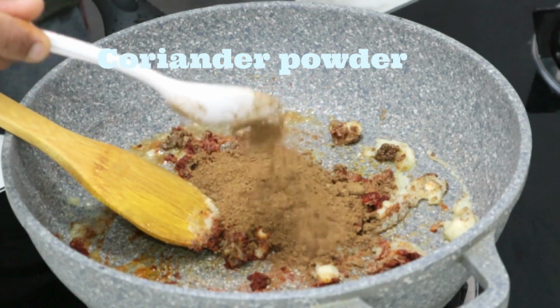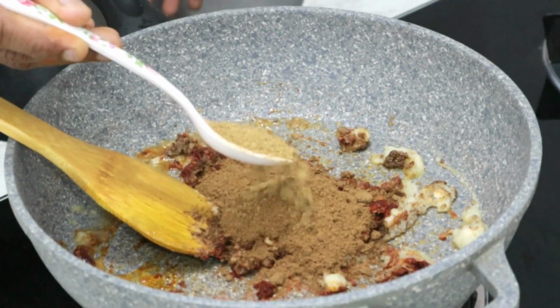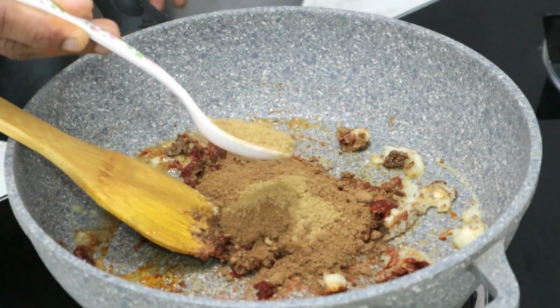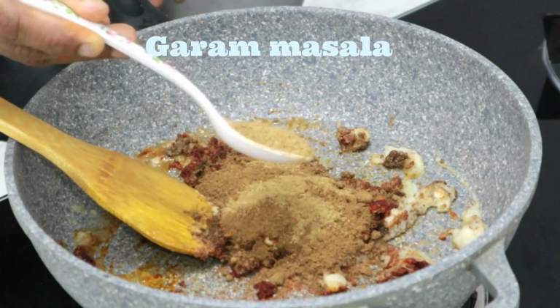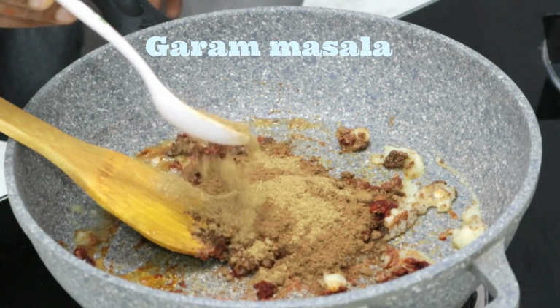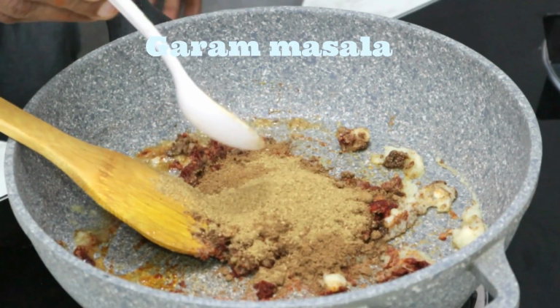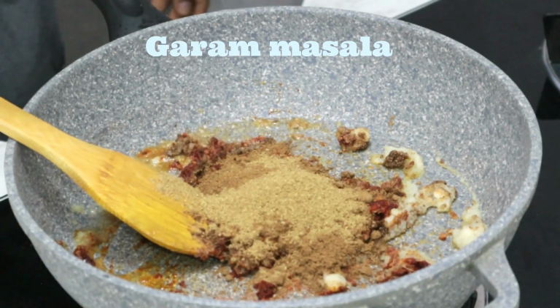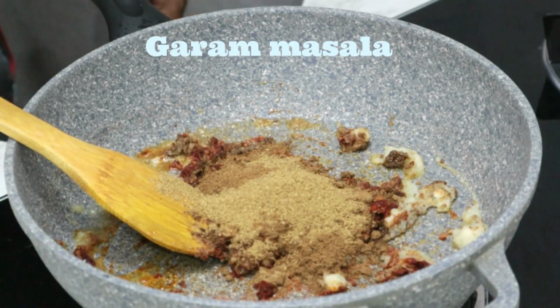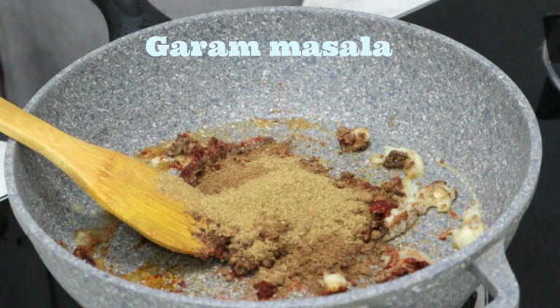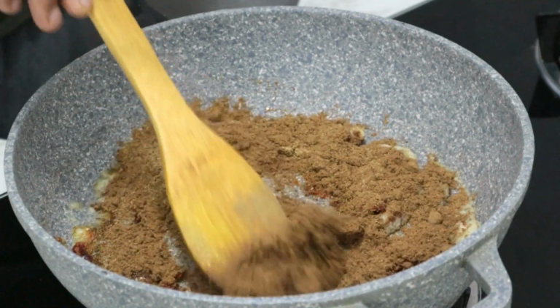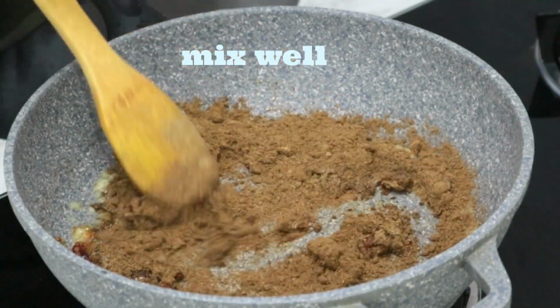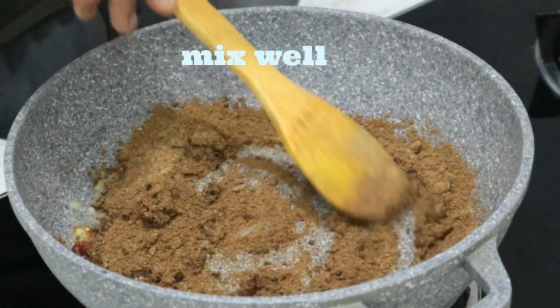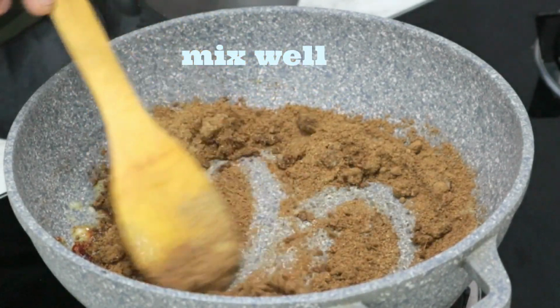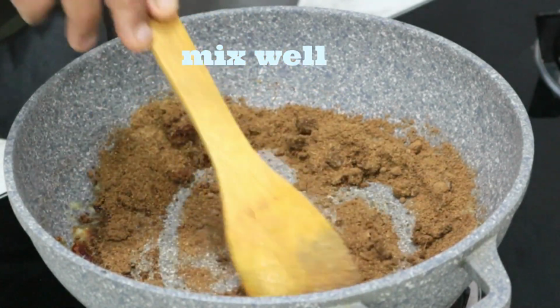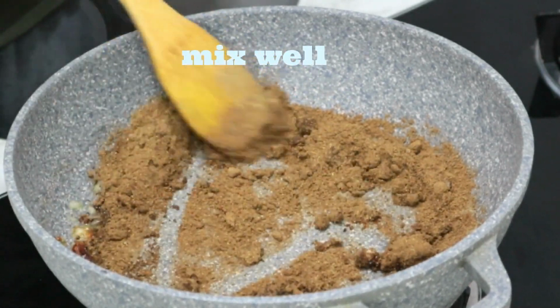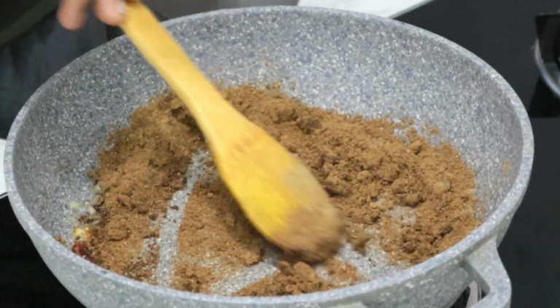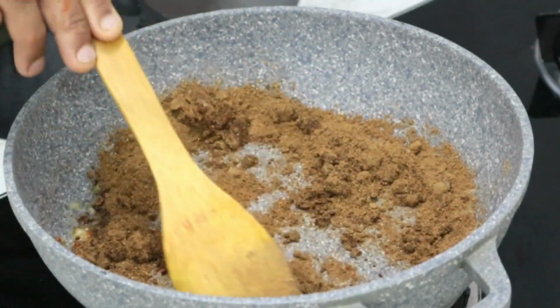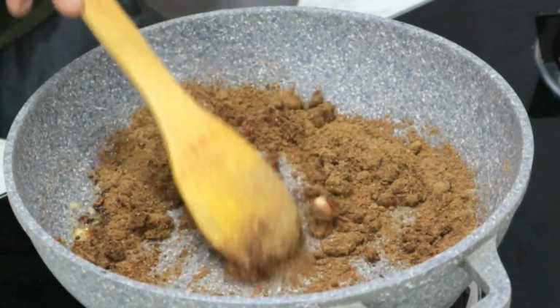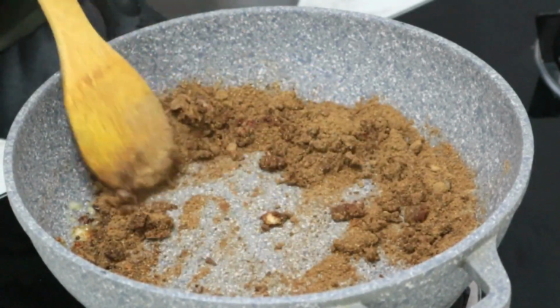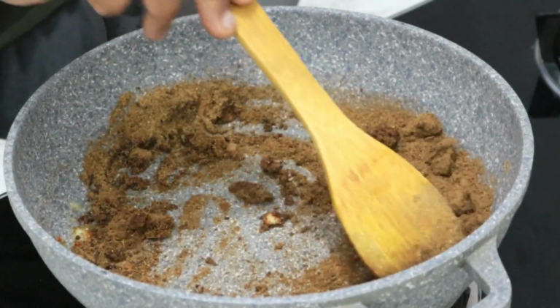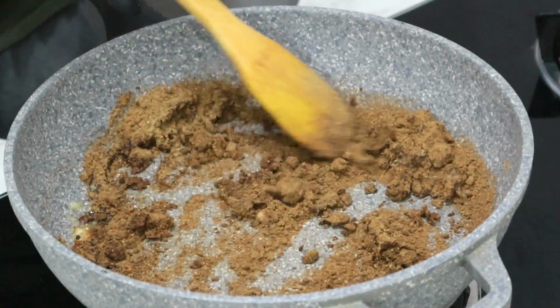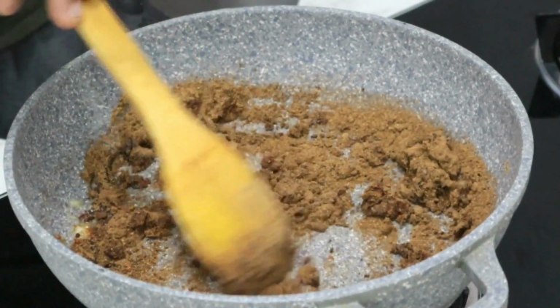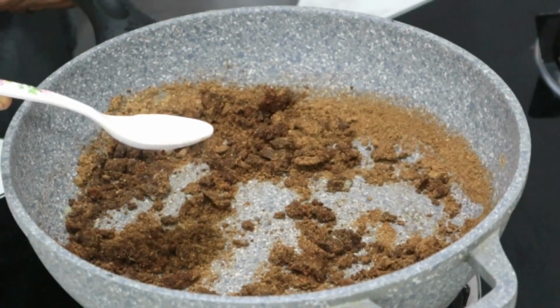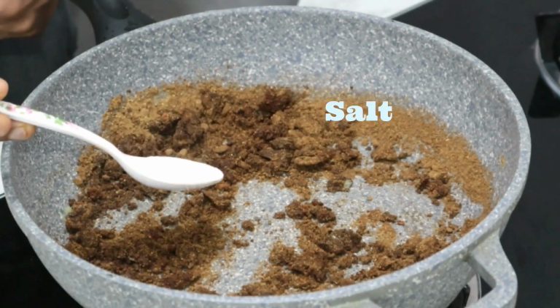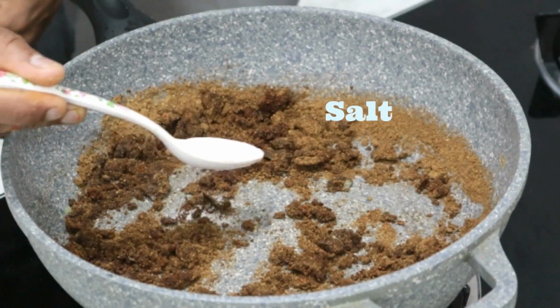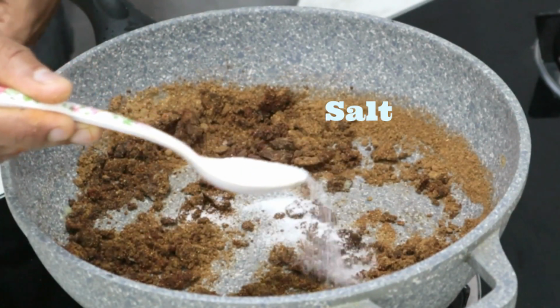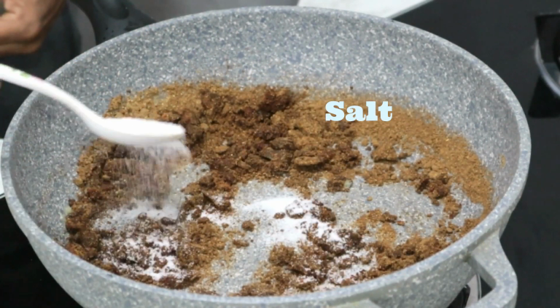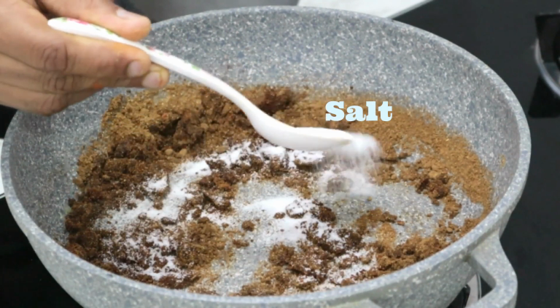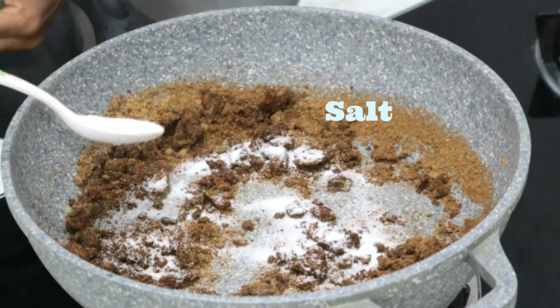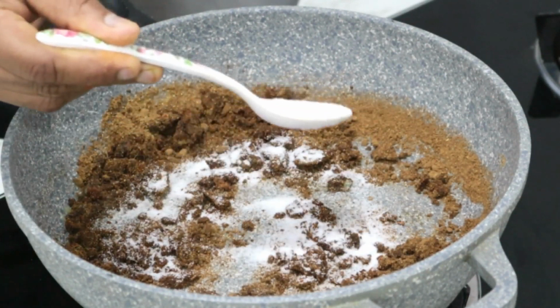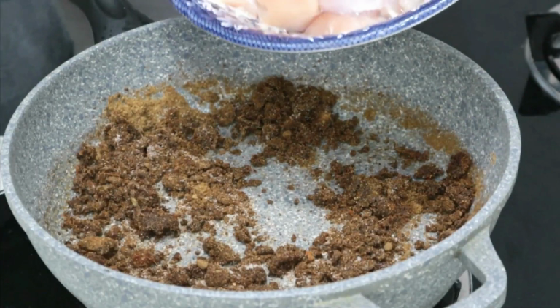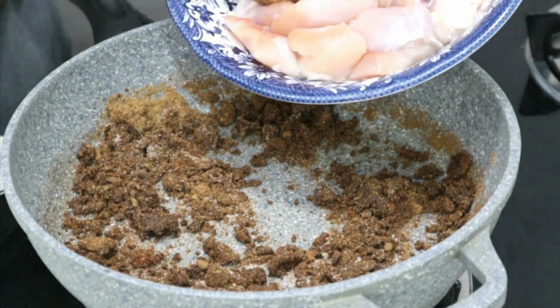1.5 tsp of Karam Masala. Mix it with salt. Mix it with the masala.